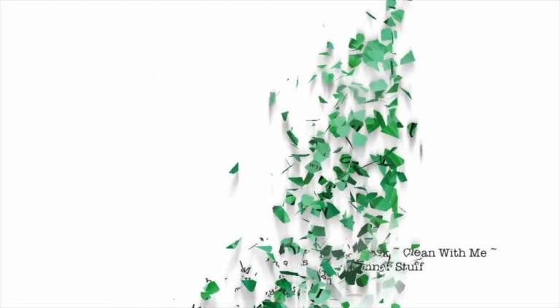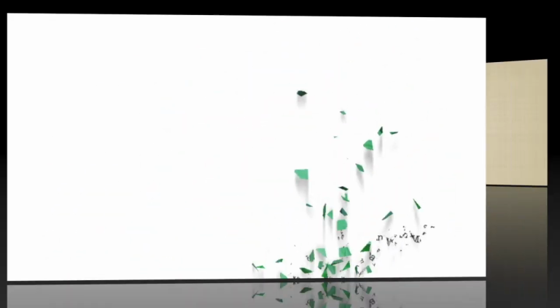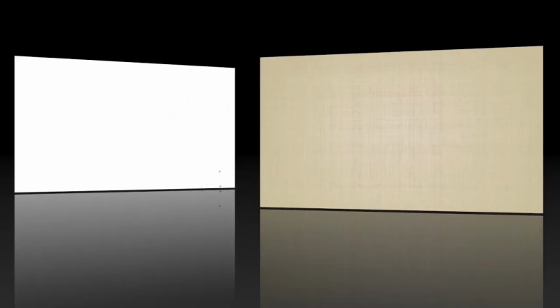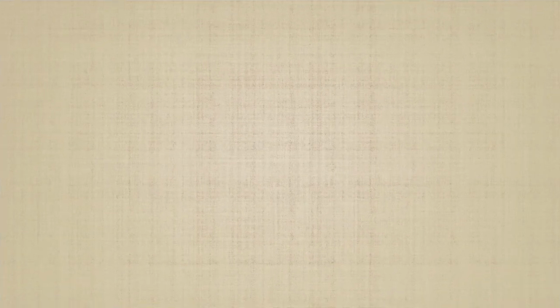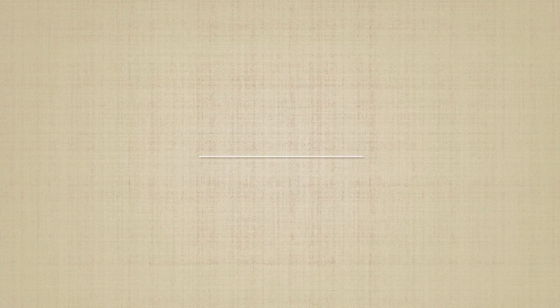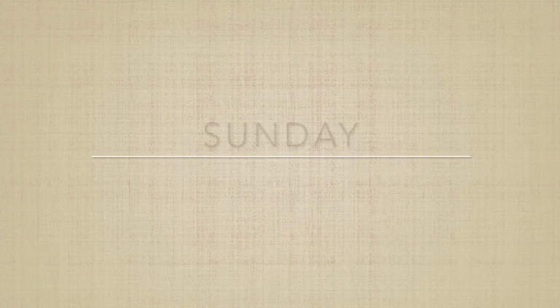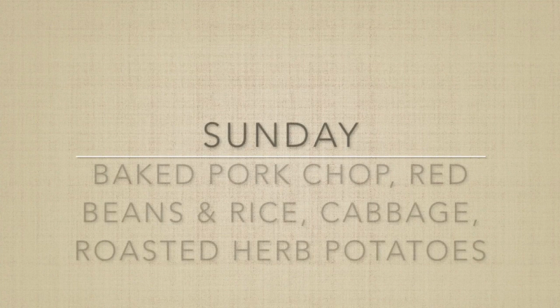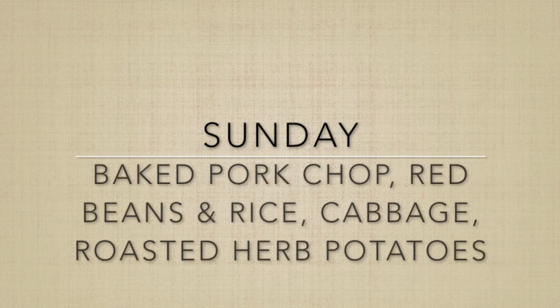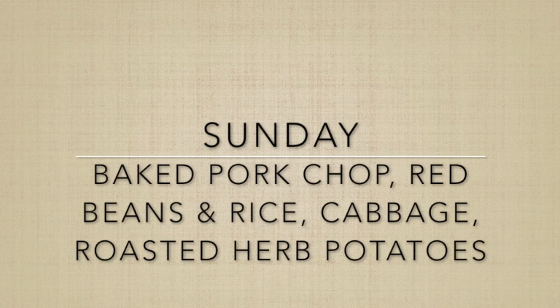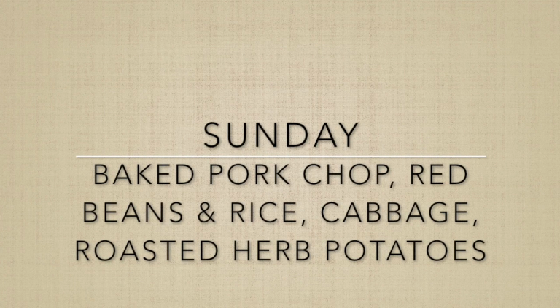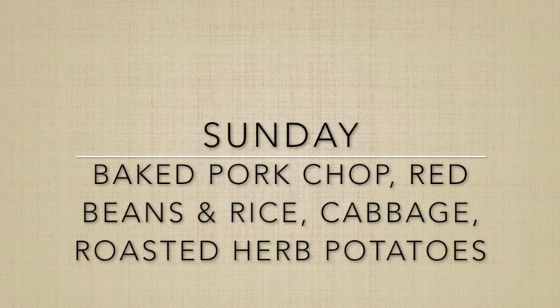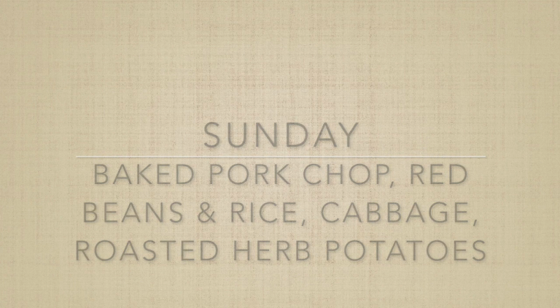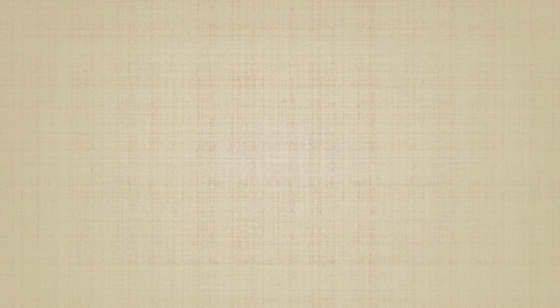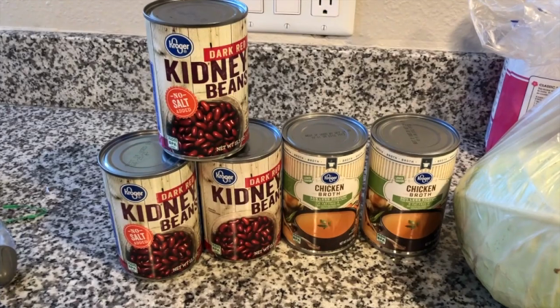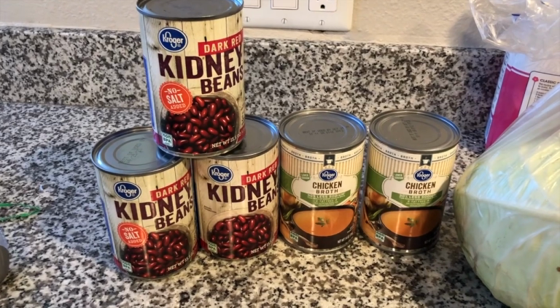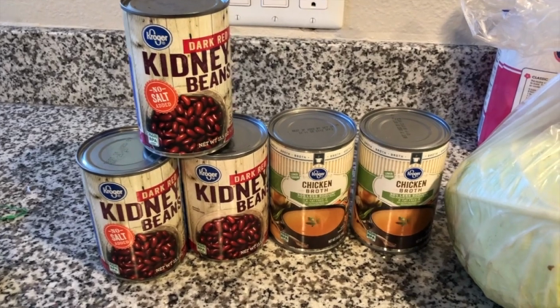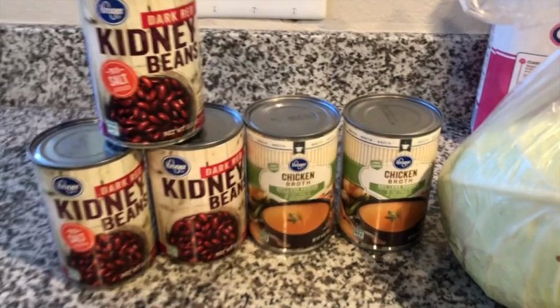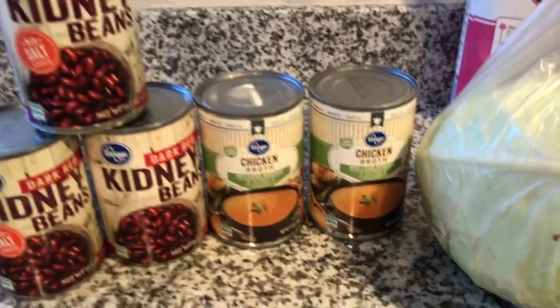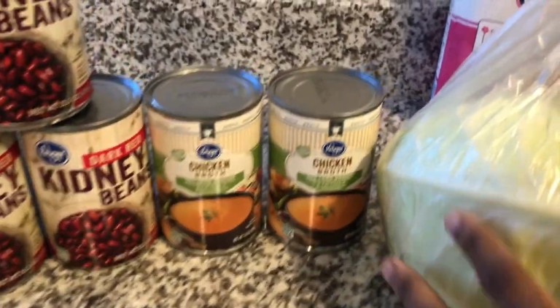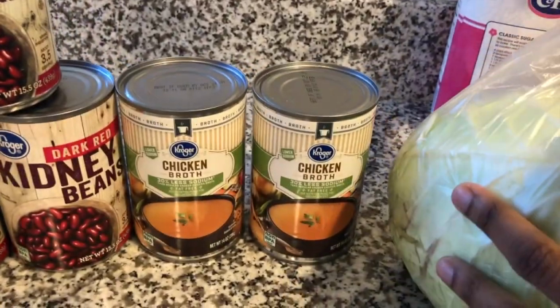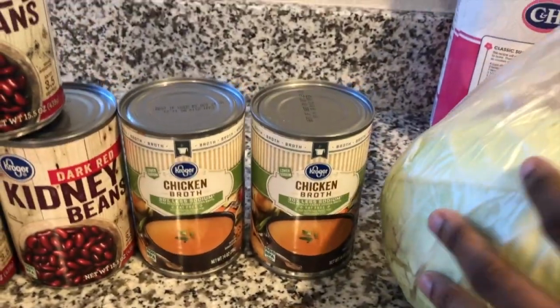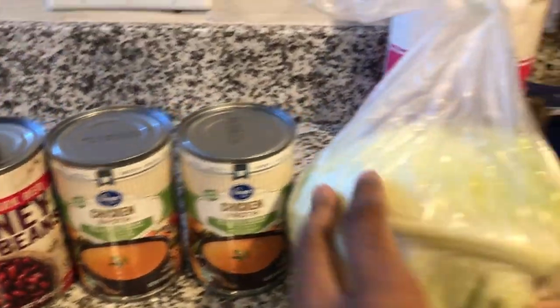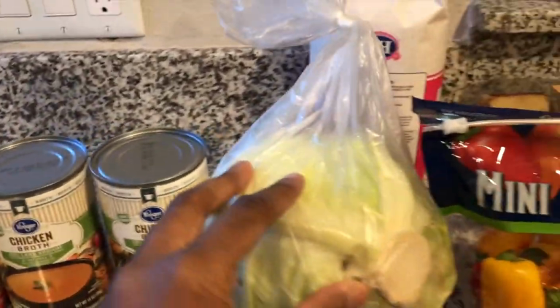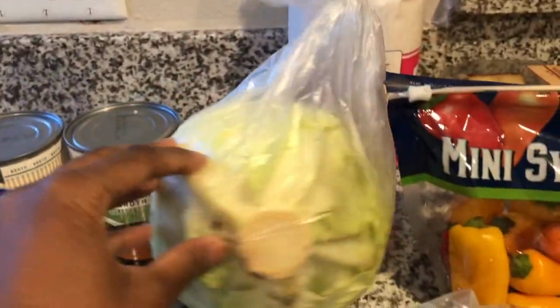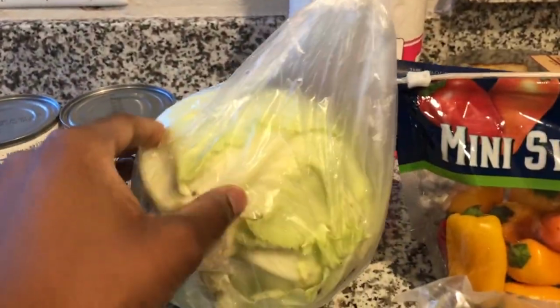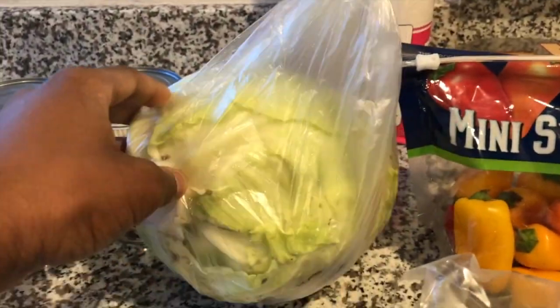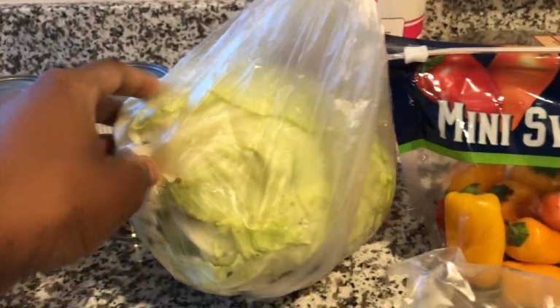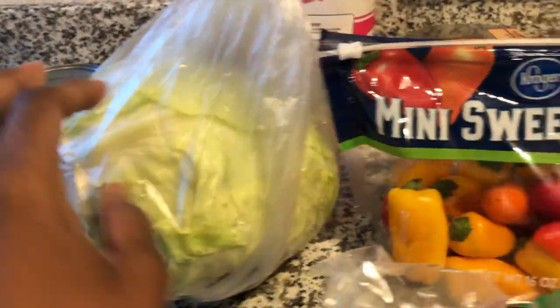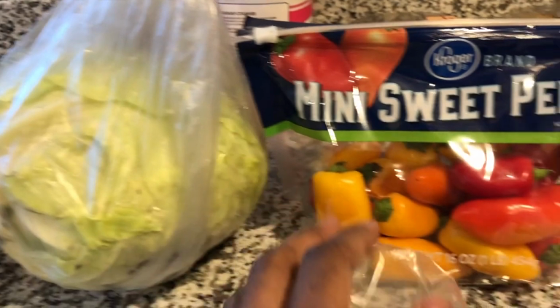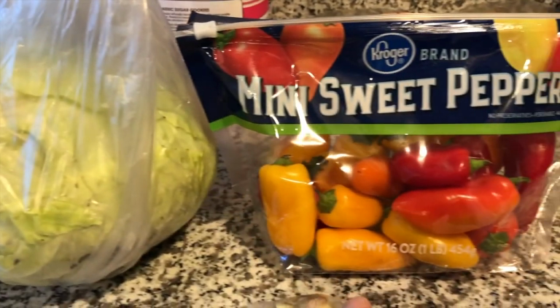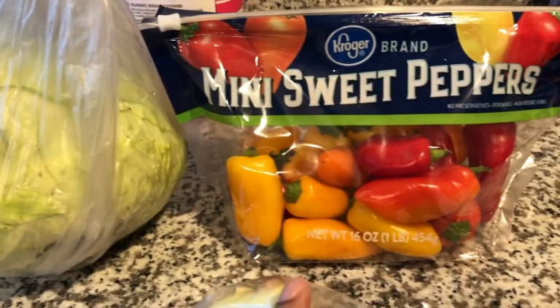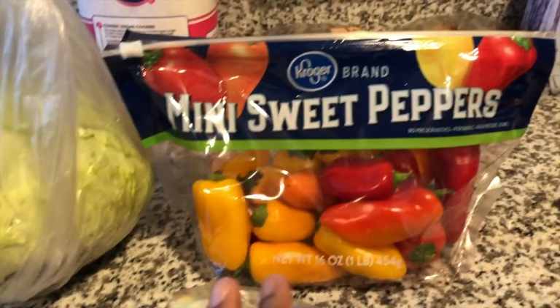Hey guys and welcome back to another week's worth of meals. Sundays I always try to cook a pretty big dinner — I was raised by Southerners and that's kind of our thing.